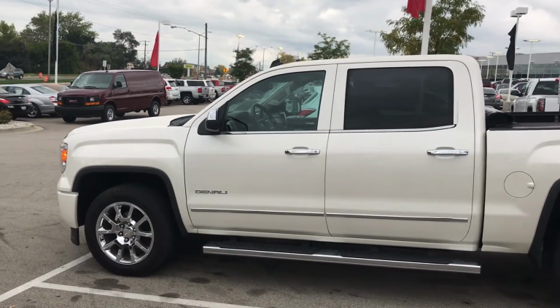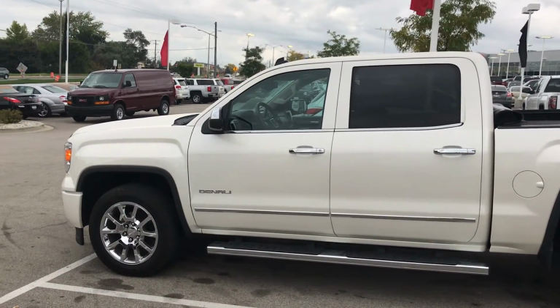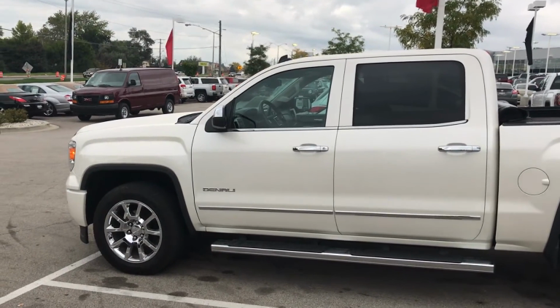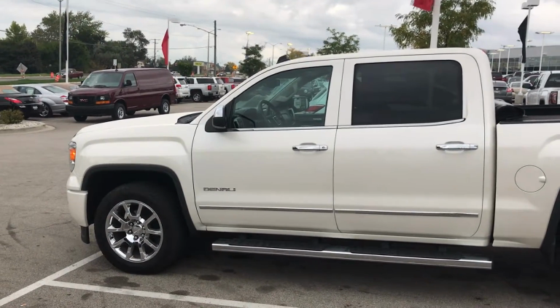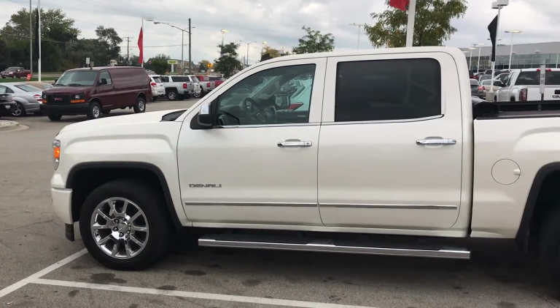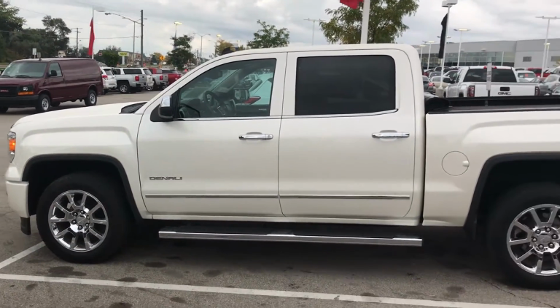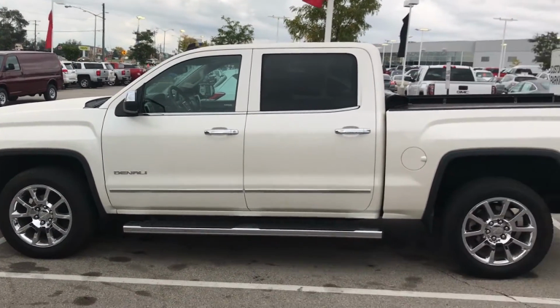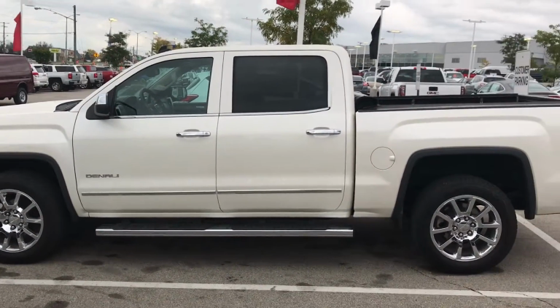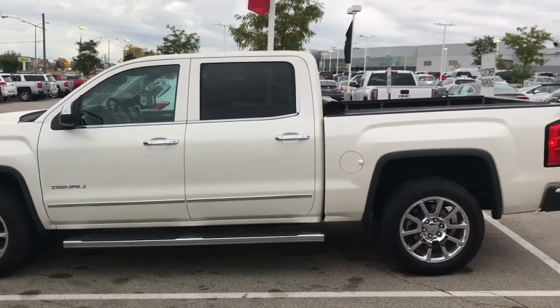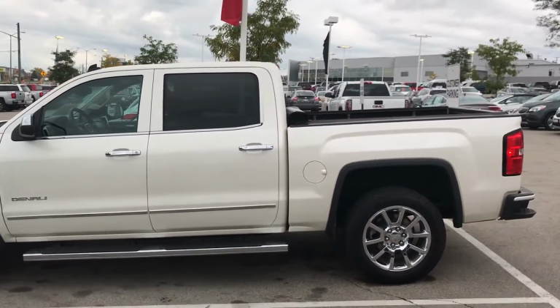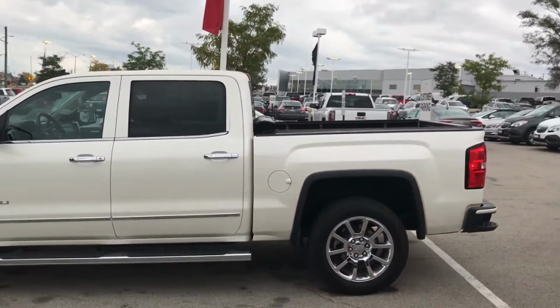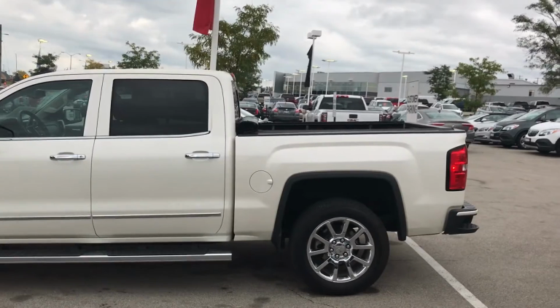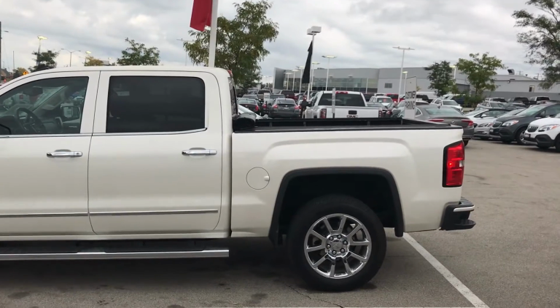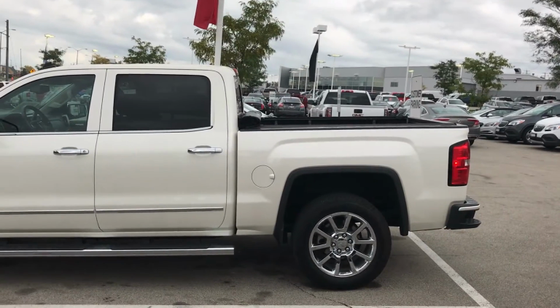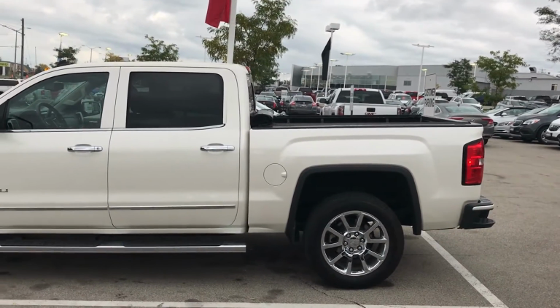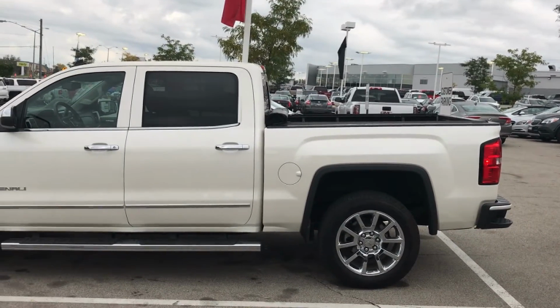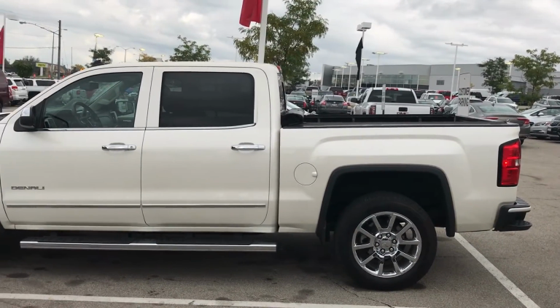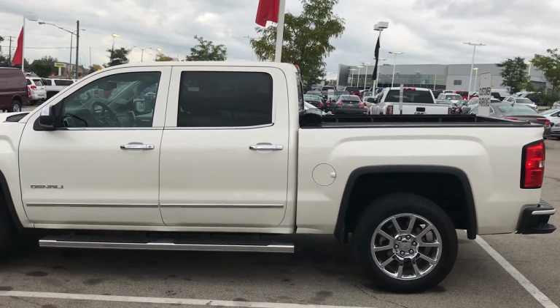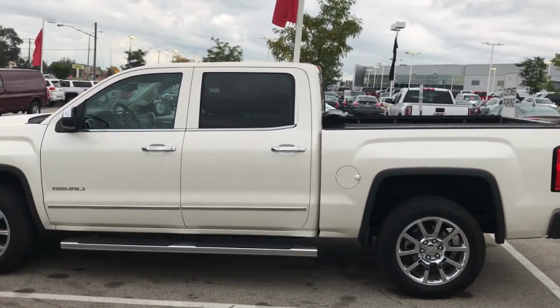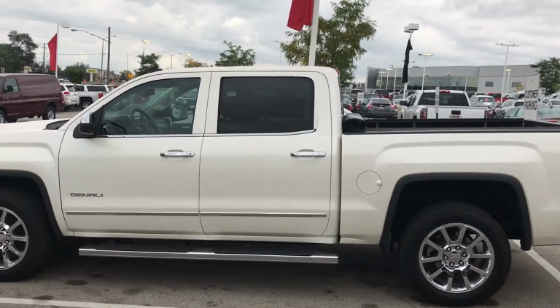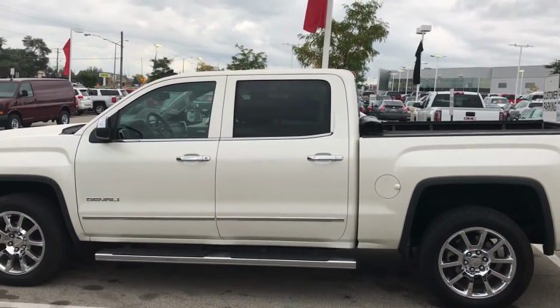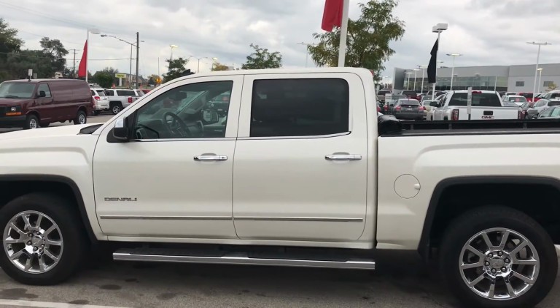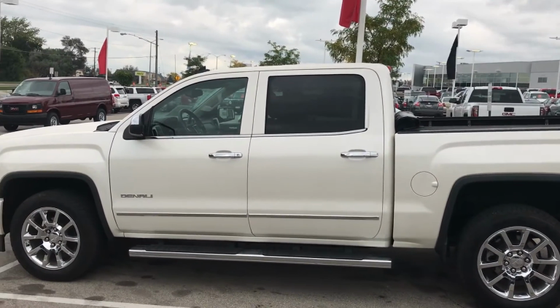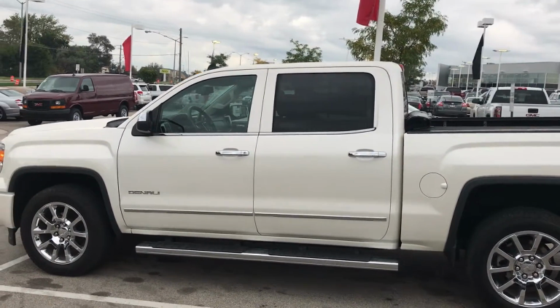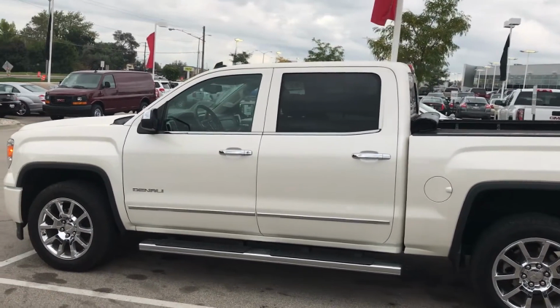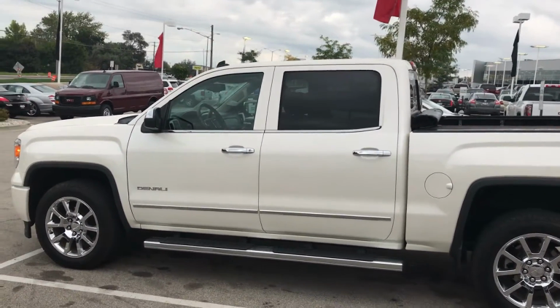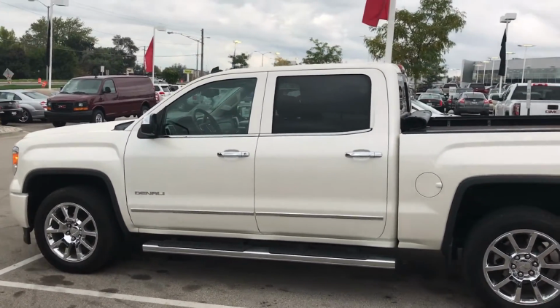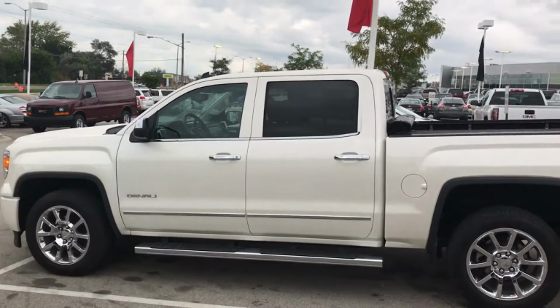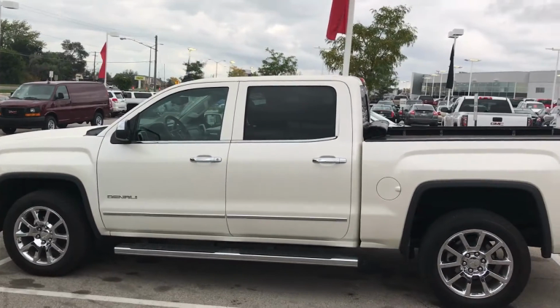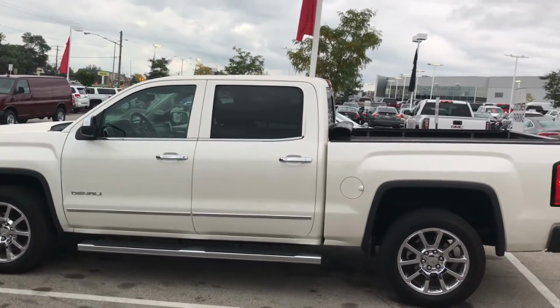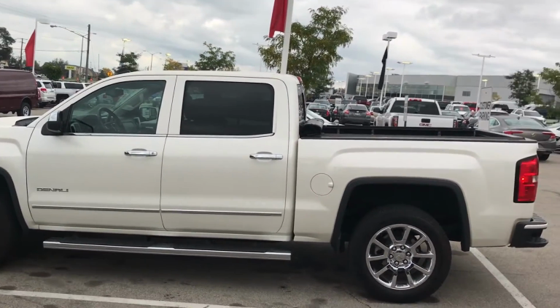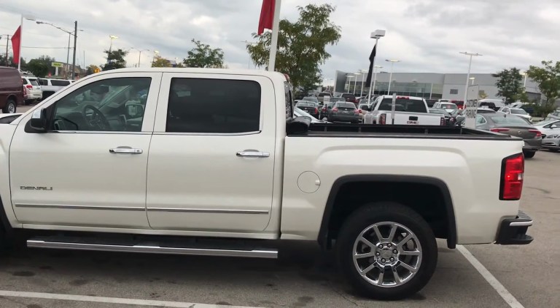Hello, my name is Donnie White with Boucher Buick GMC. Today I am showing a 2014 certified GMC Sierra Denali 1500 Crew Cab Standard Box.